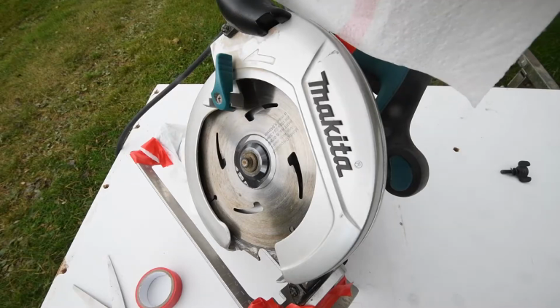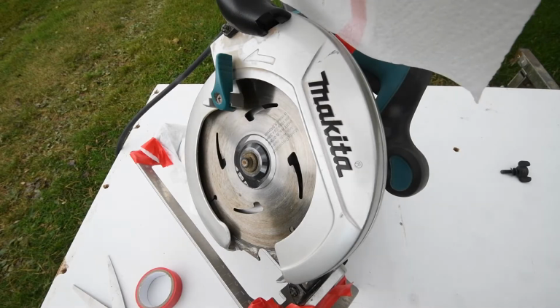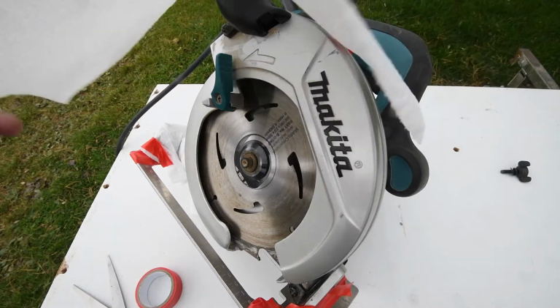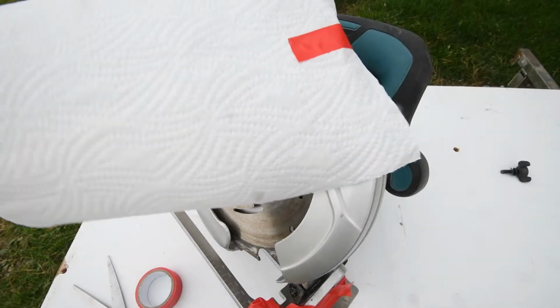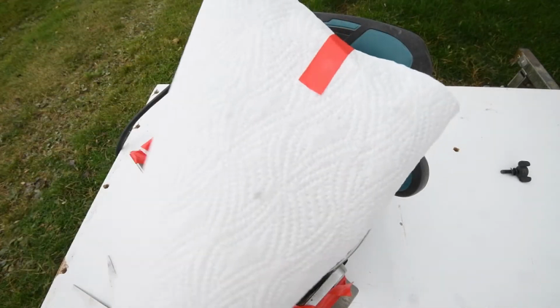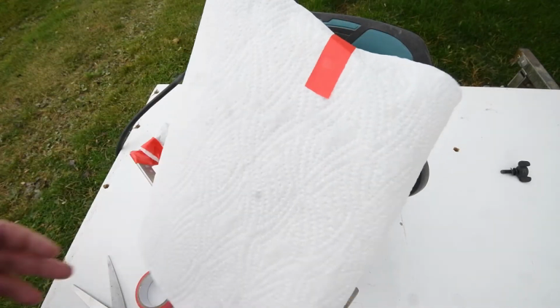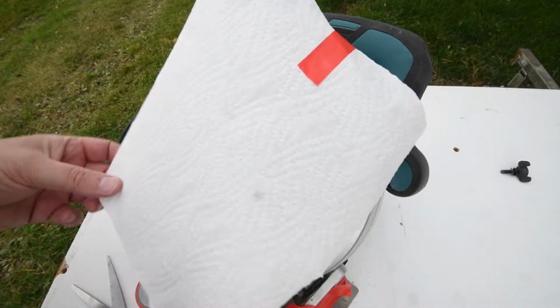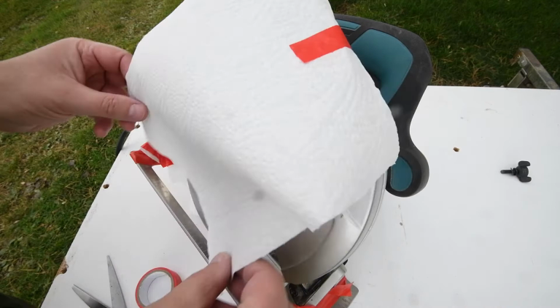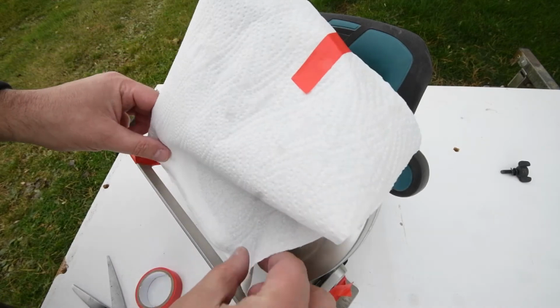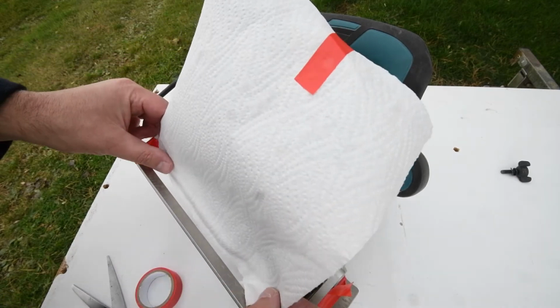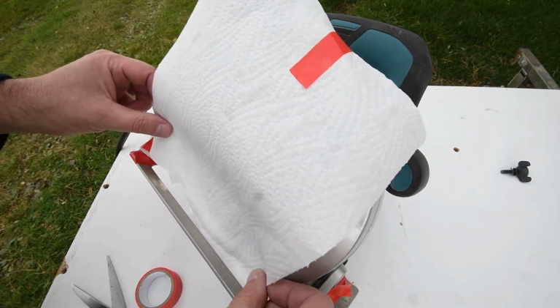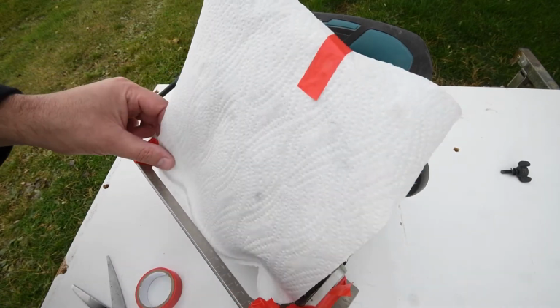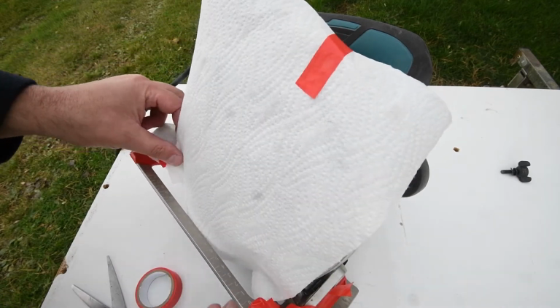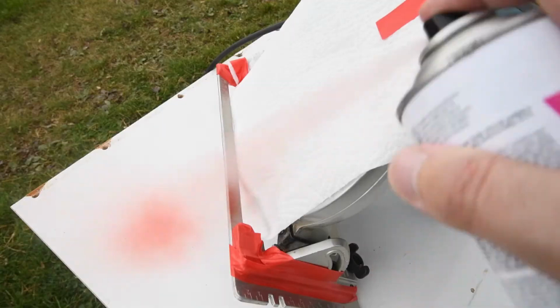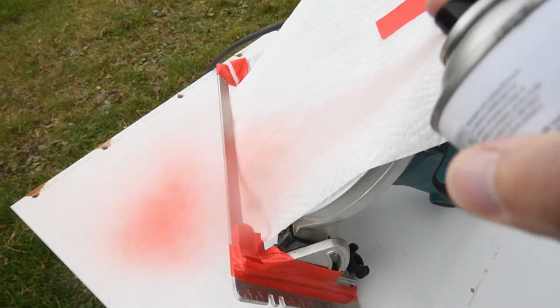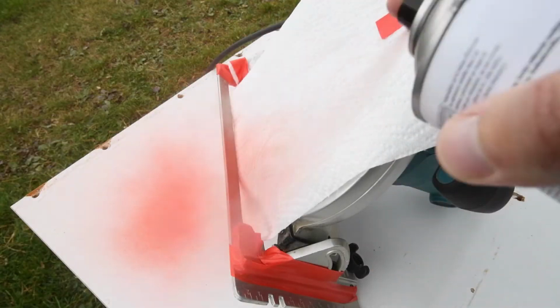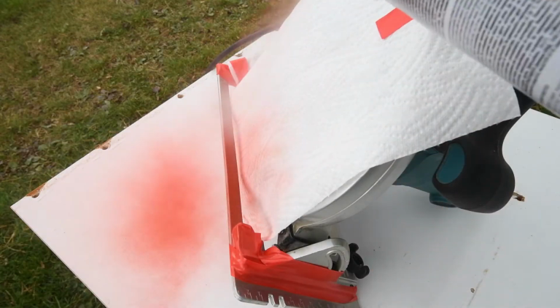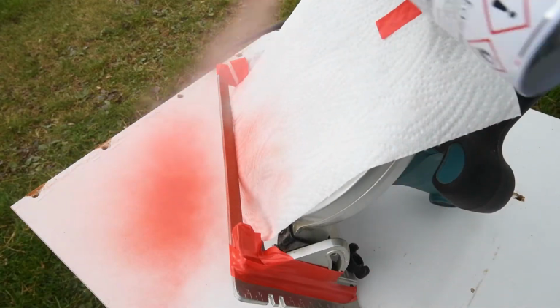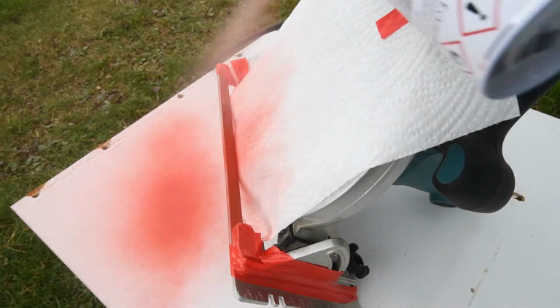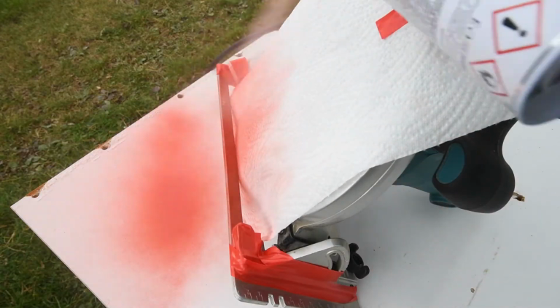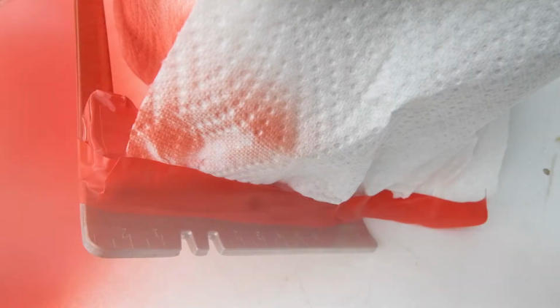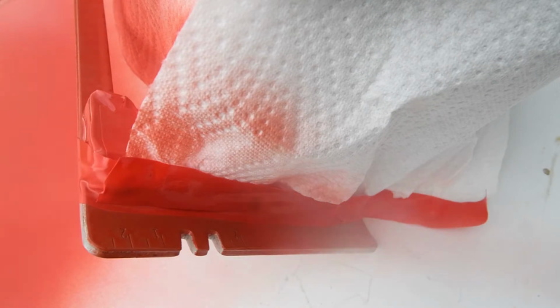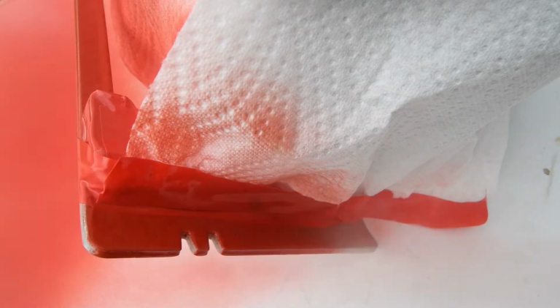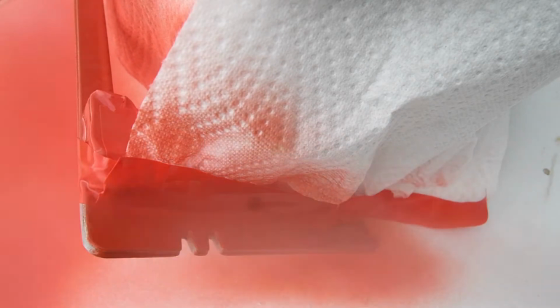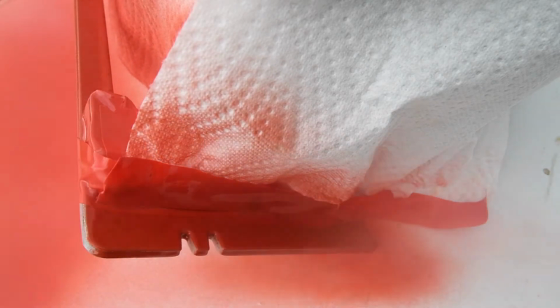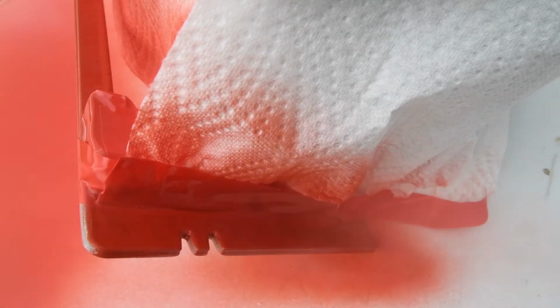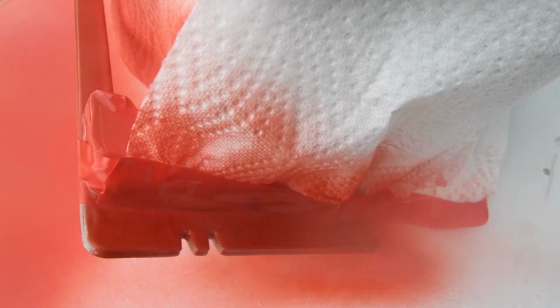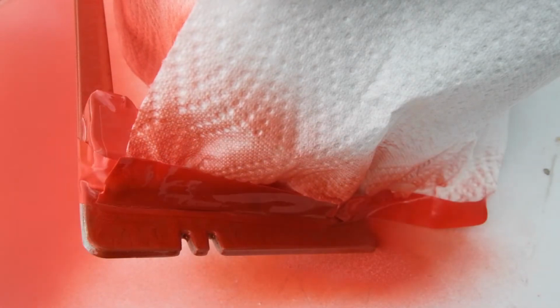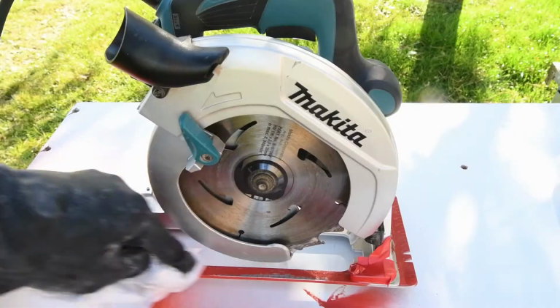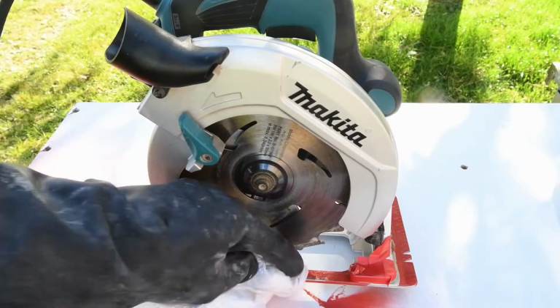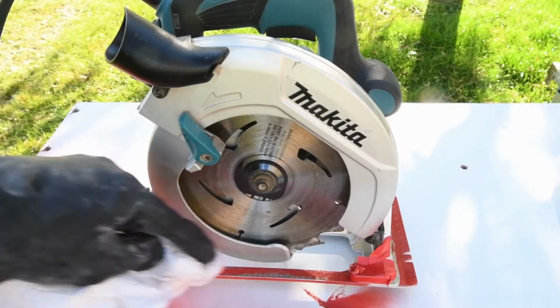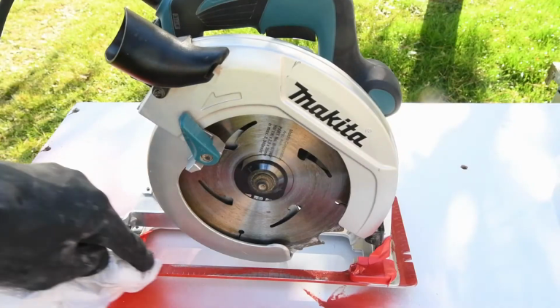We start off with some tape, paper towels and paint. A color like Milwaukee red. Time to apply some acetone.